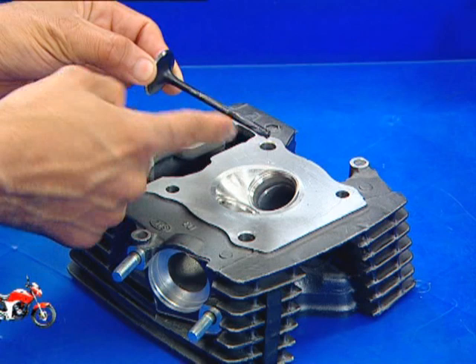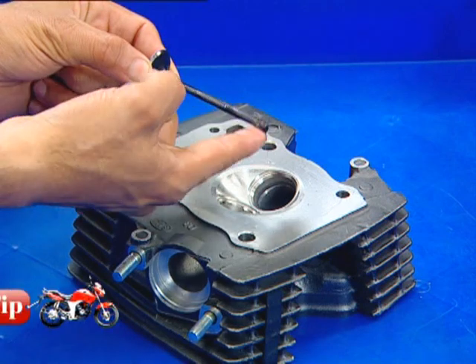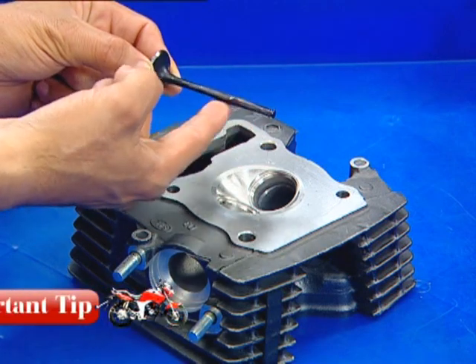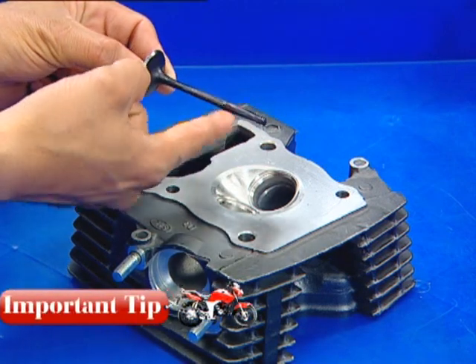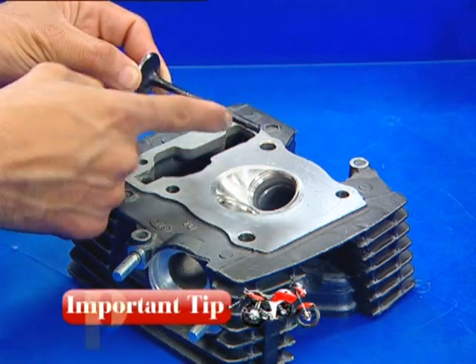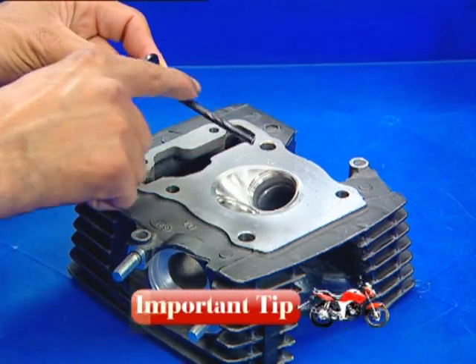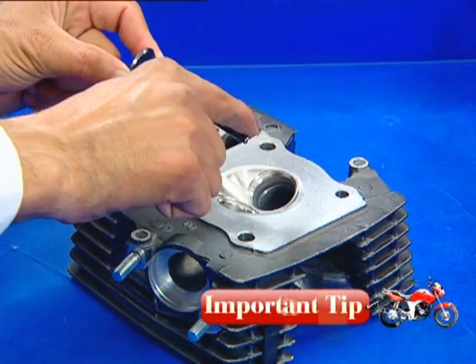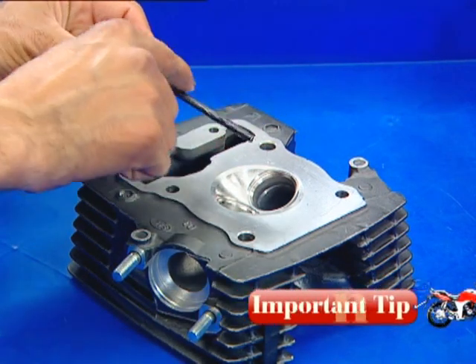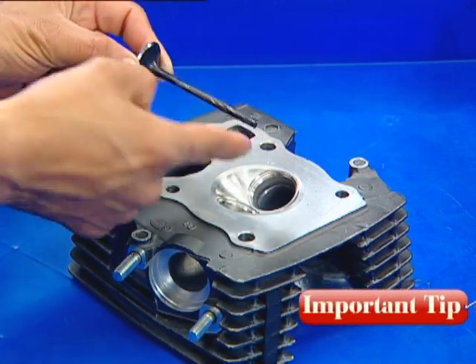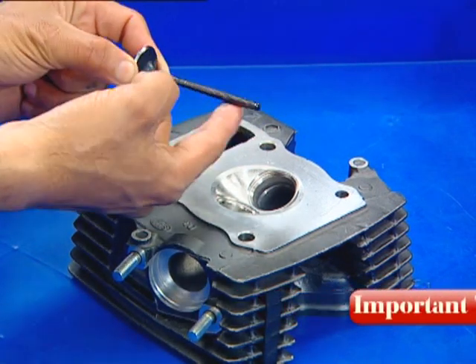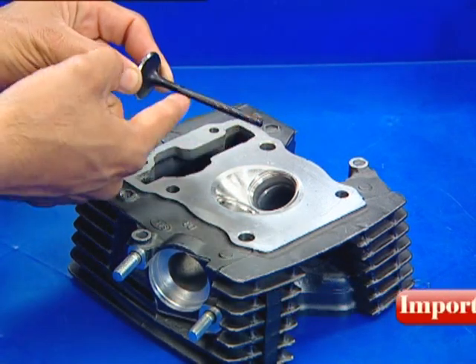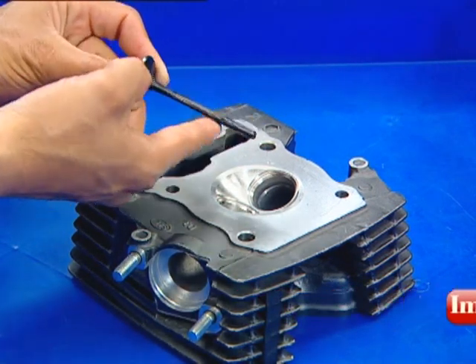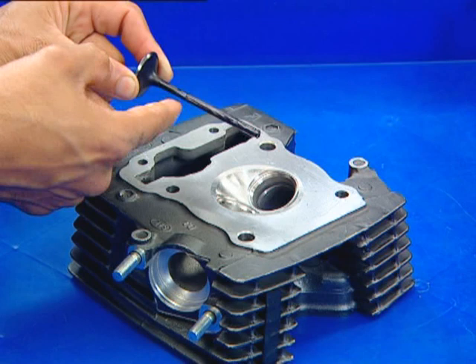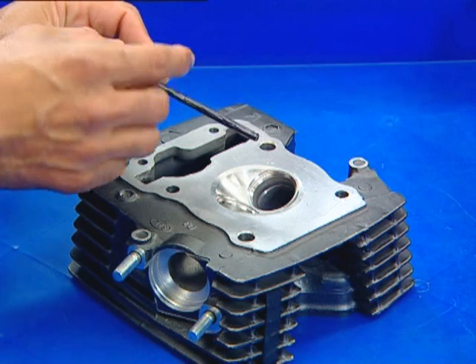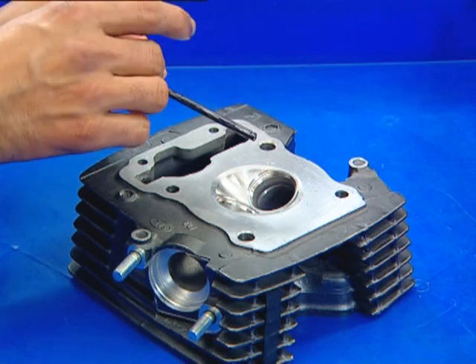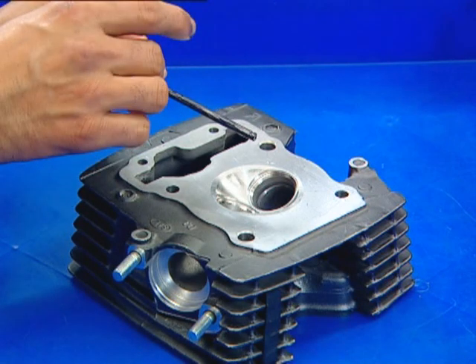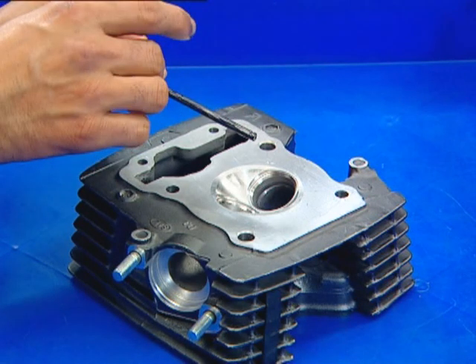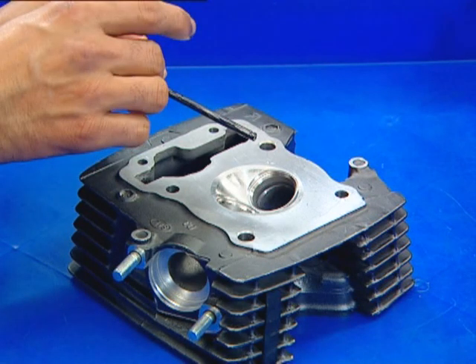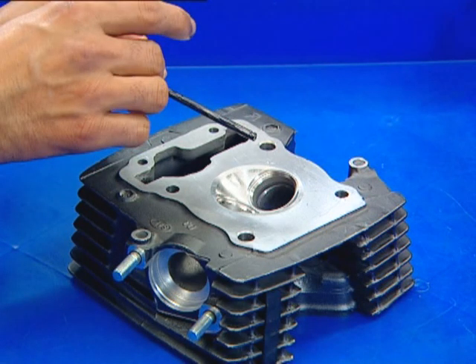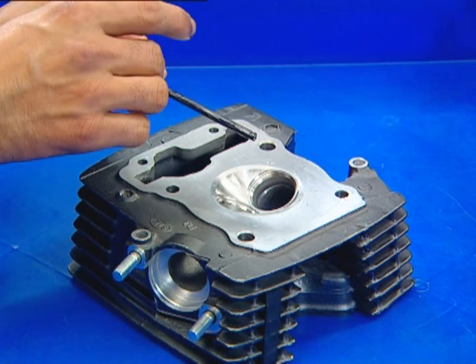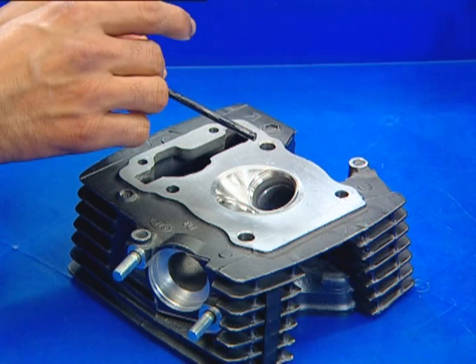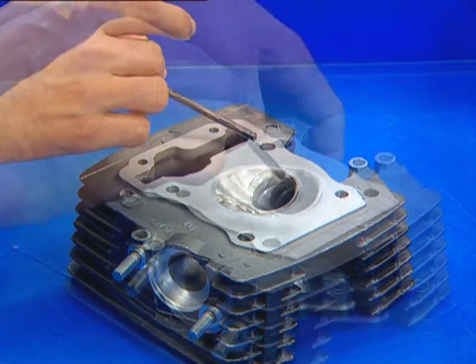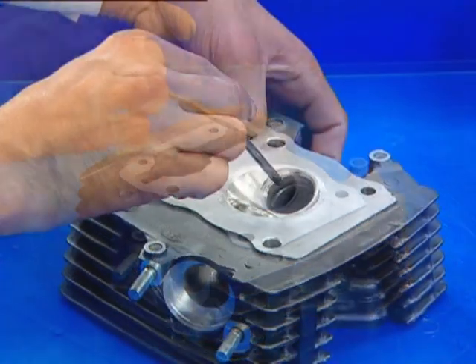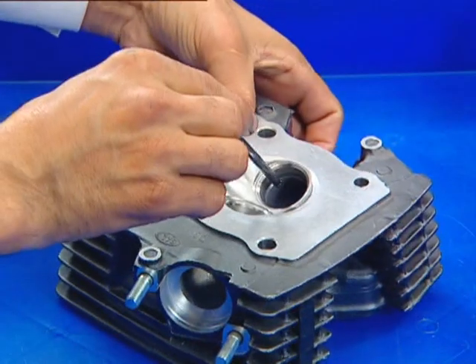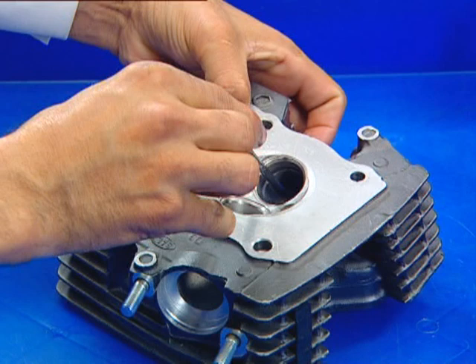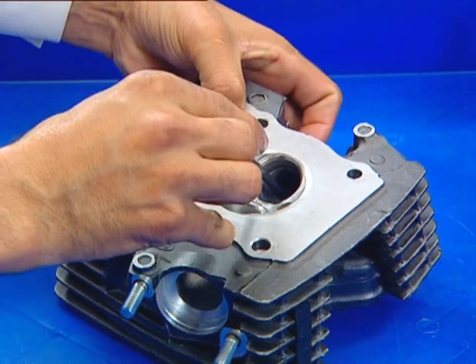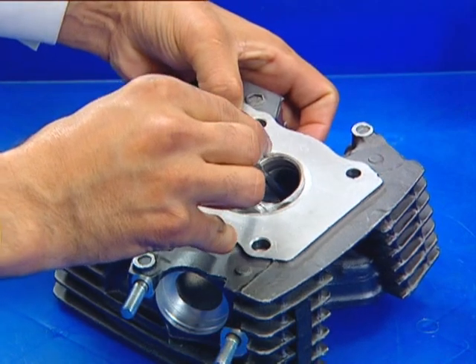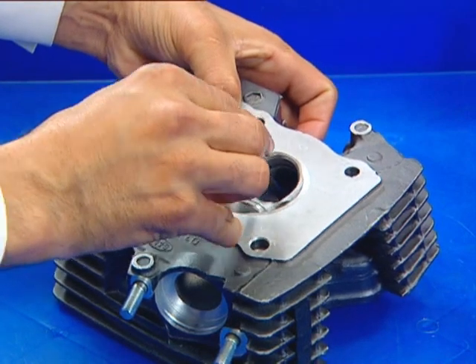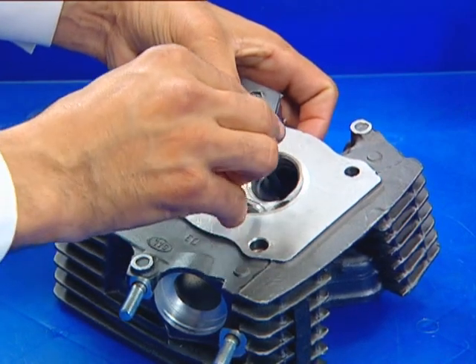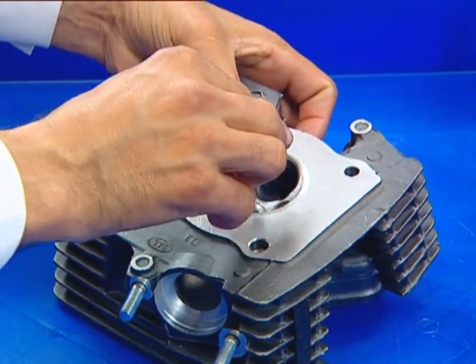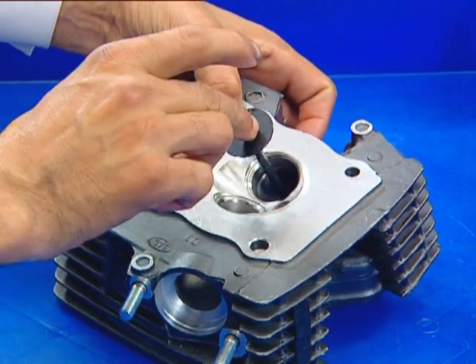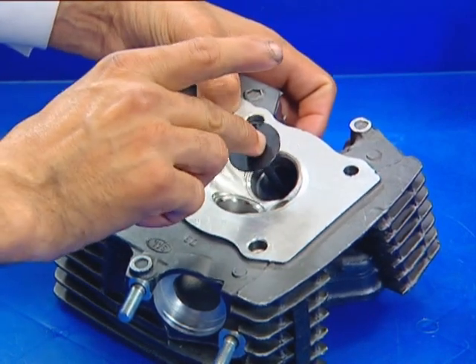Moly oil is a mixture of molybdenum disulfide grease and engine oil in a ratio of 1 to 1. Insert the valve.